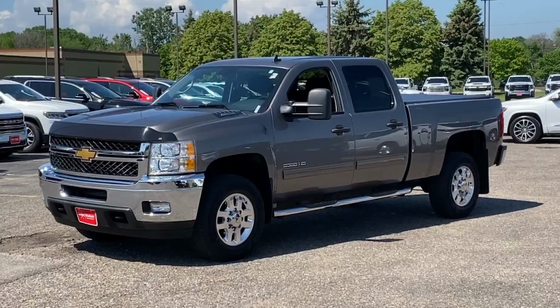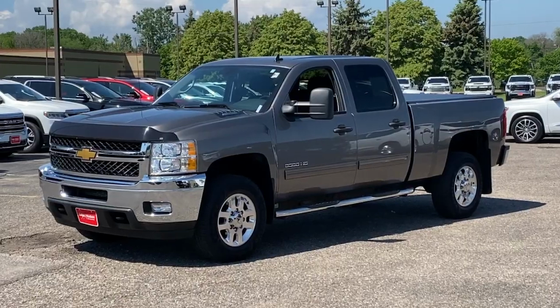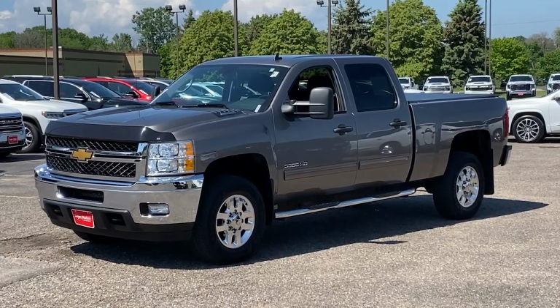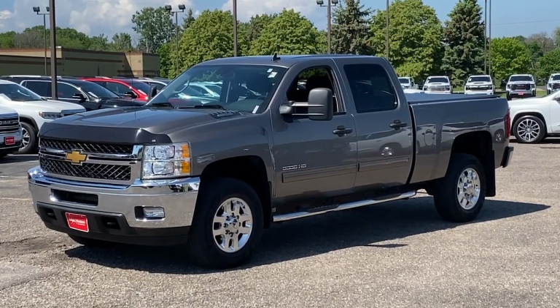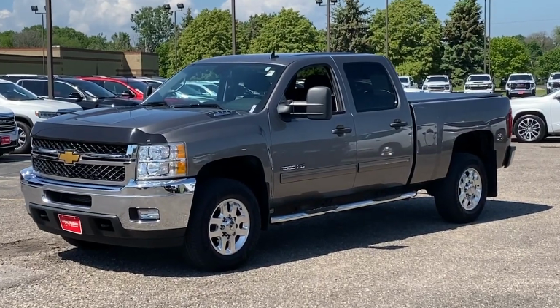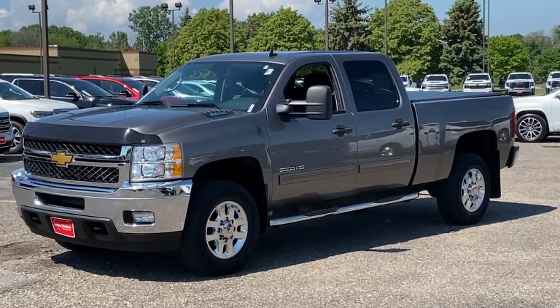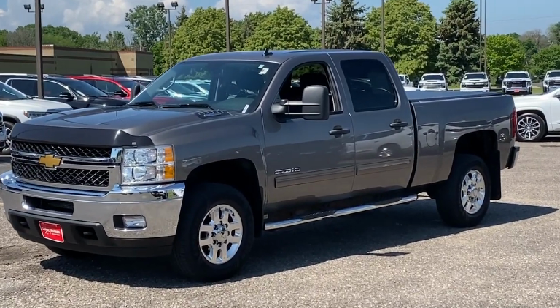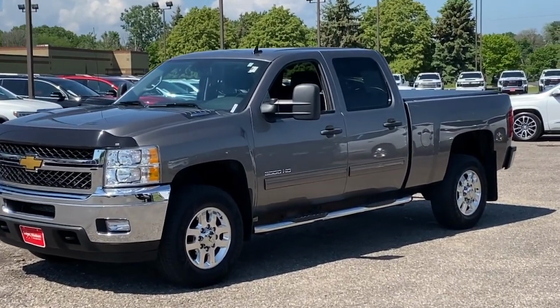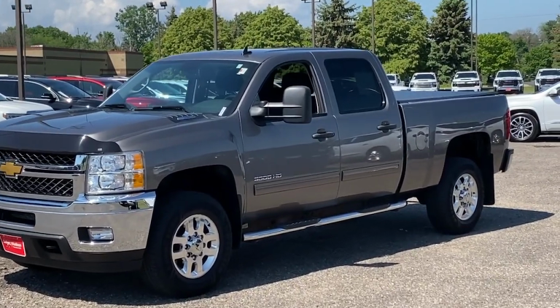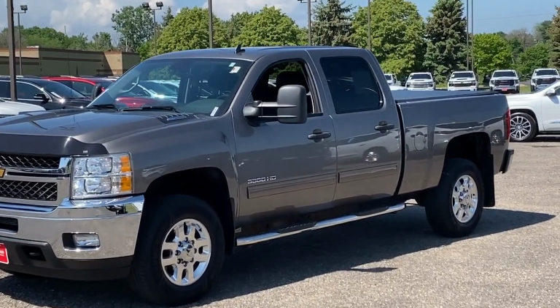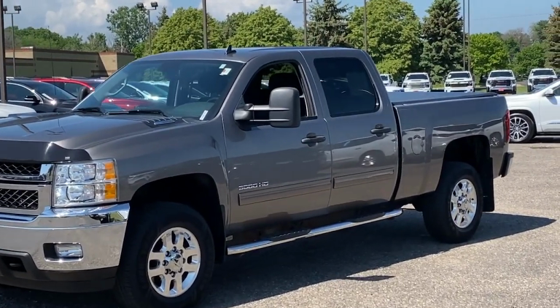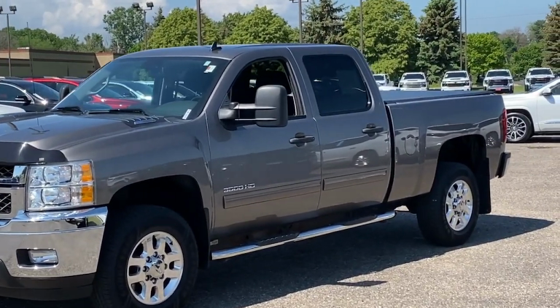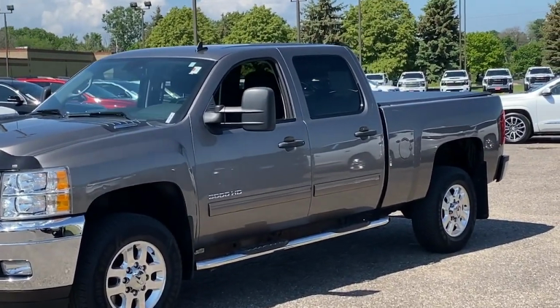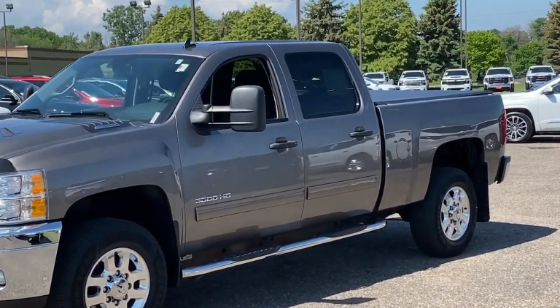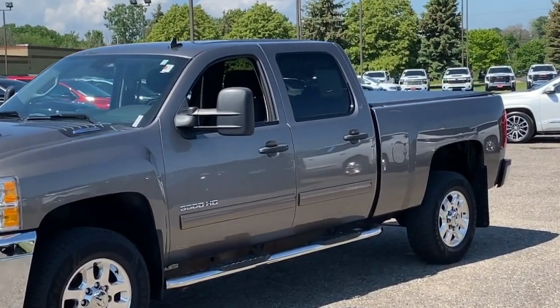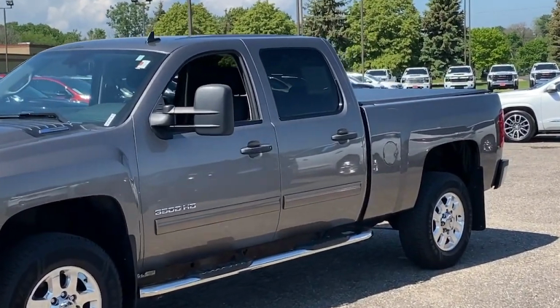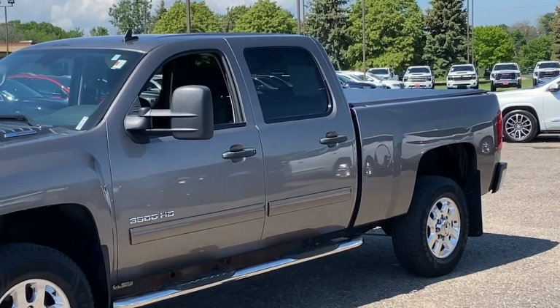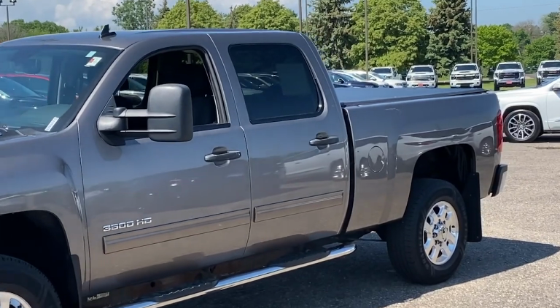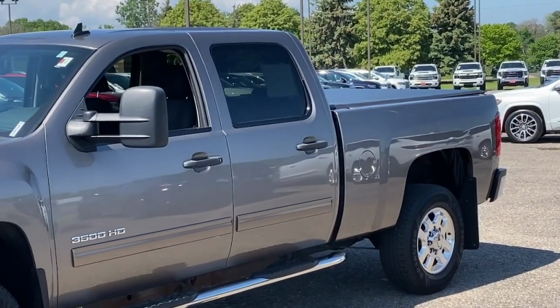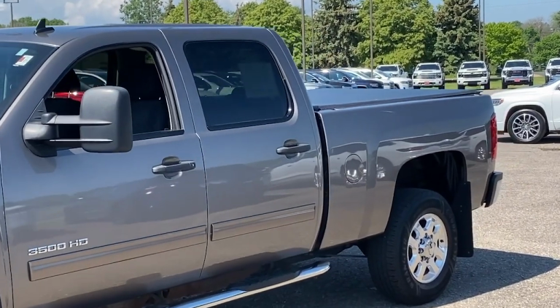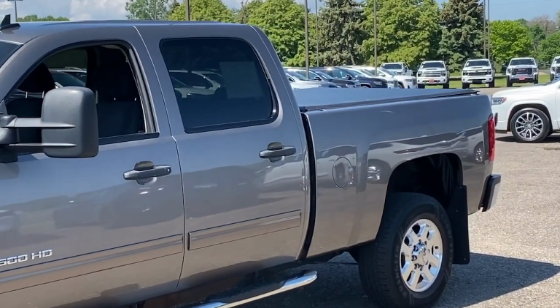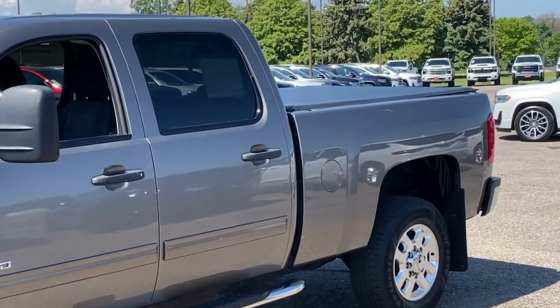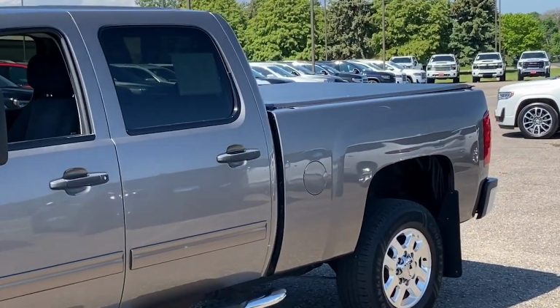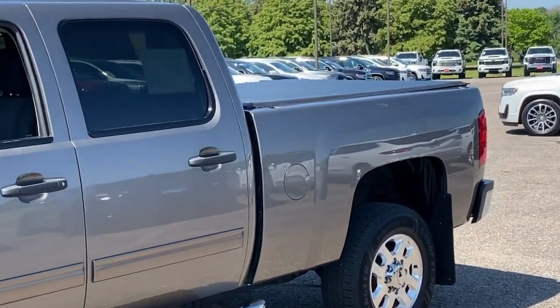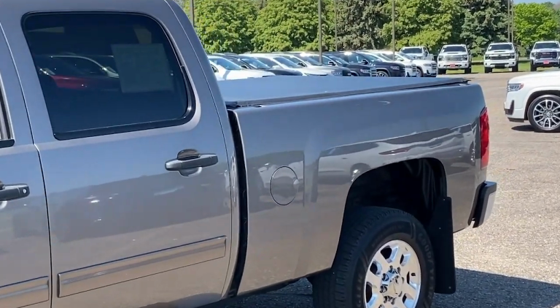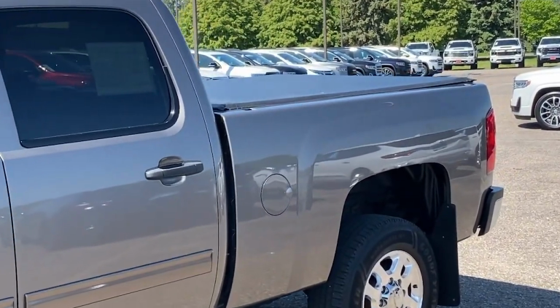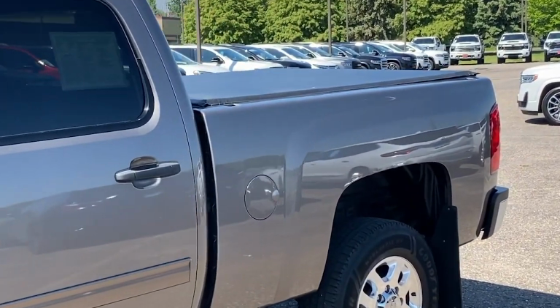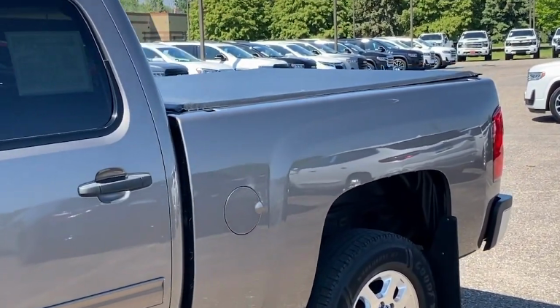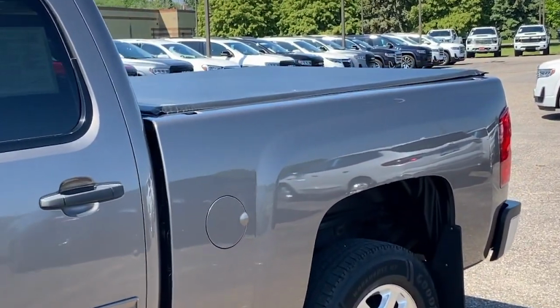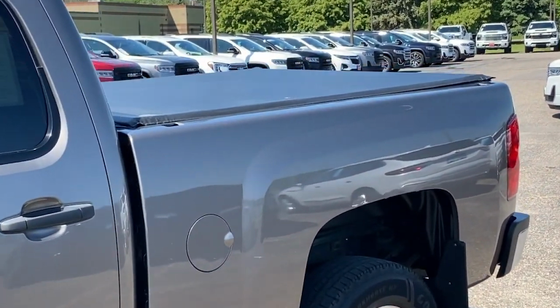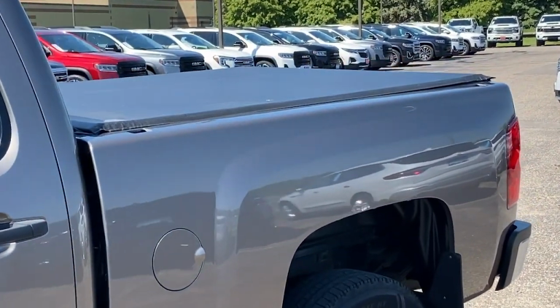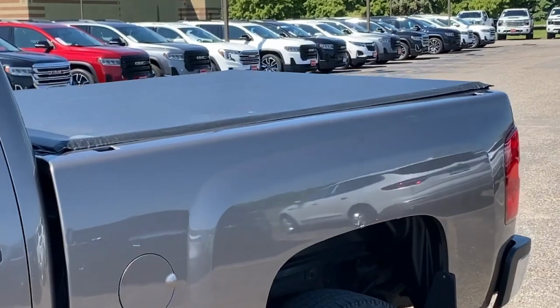Your next car could be the 2013 Chevrolet Silverado. This vehicle is an outstanding buy with fewer than 110,000 miles on the odometer.